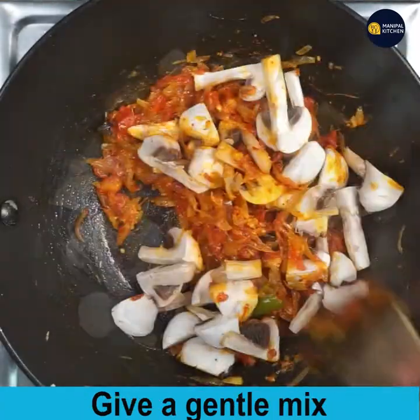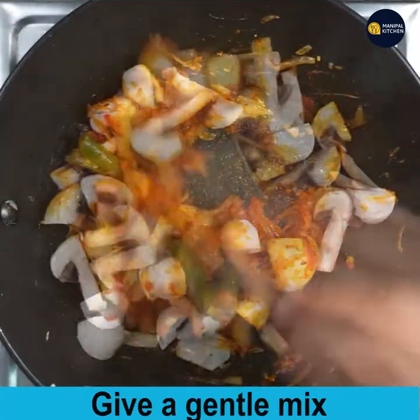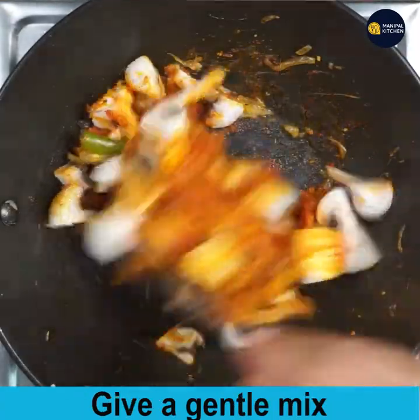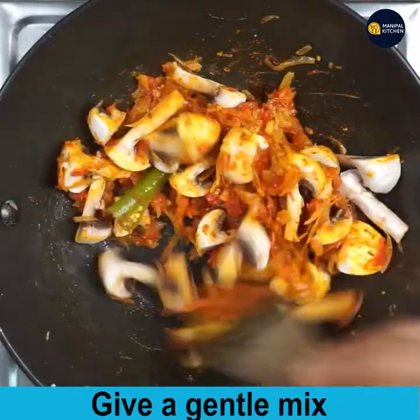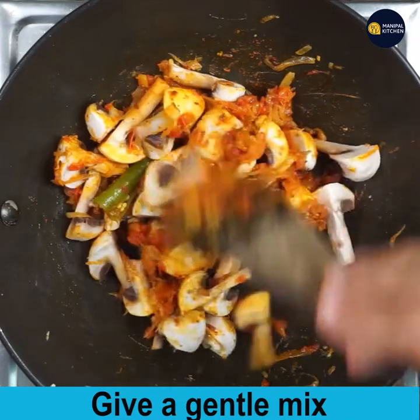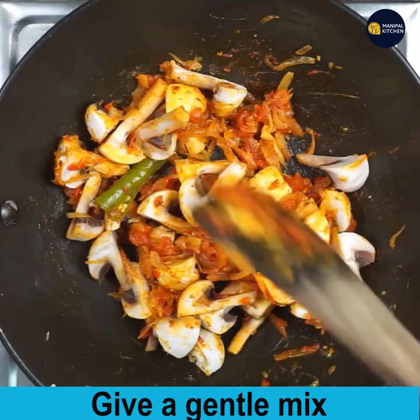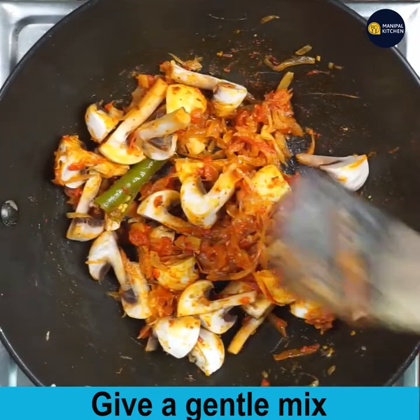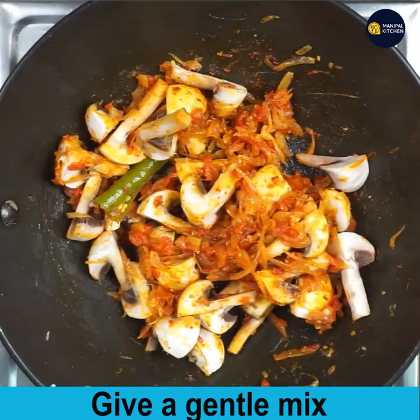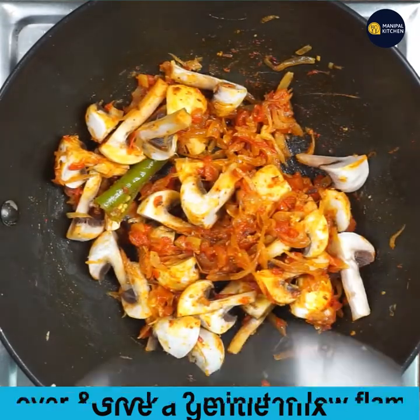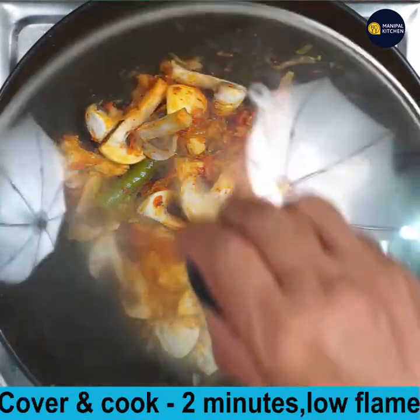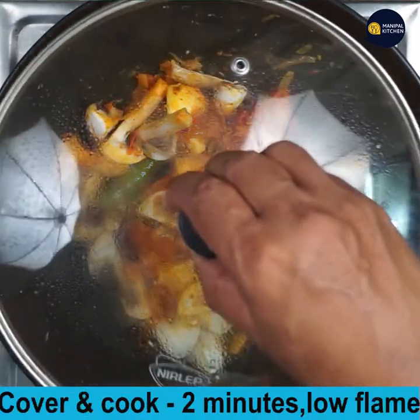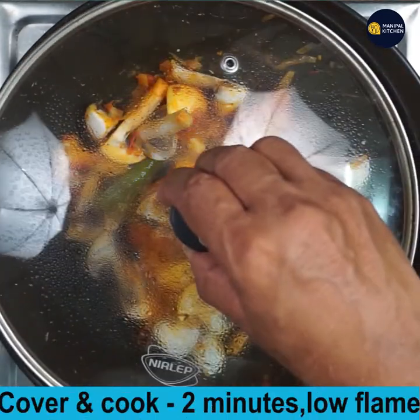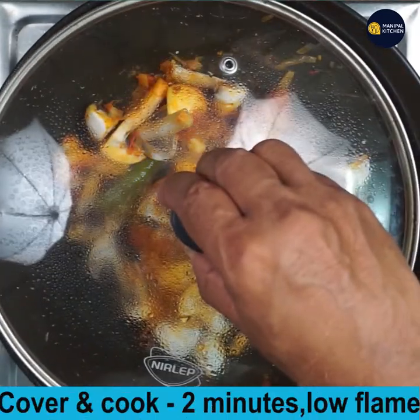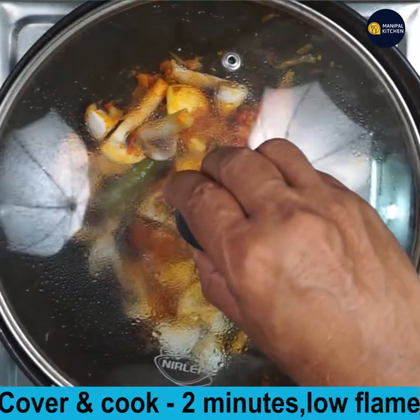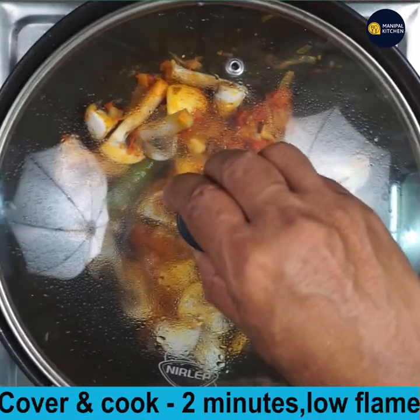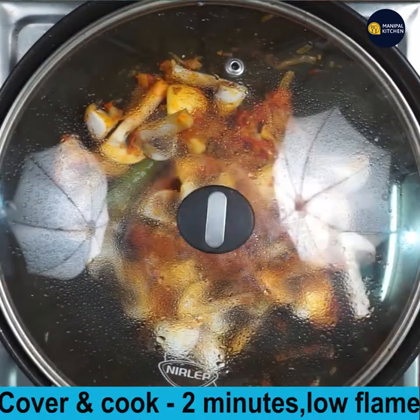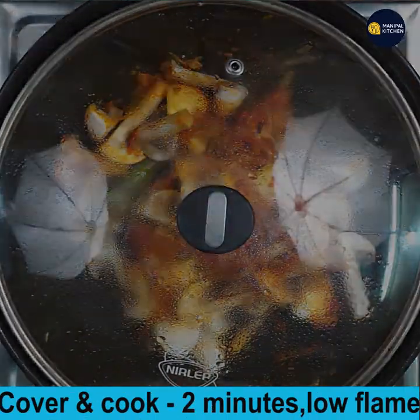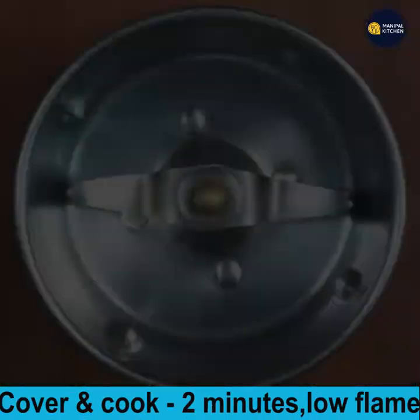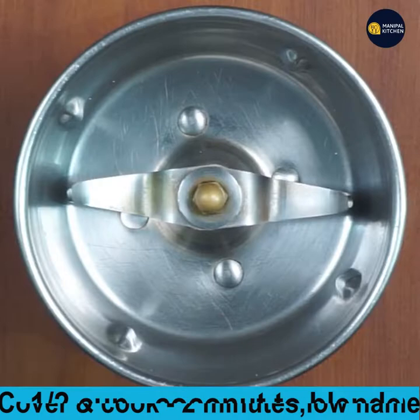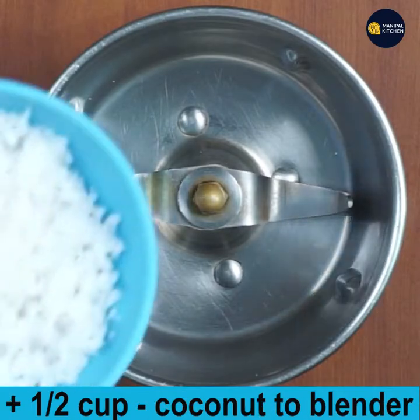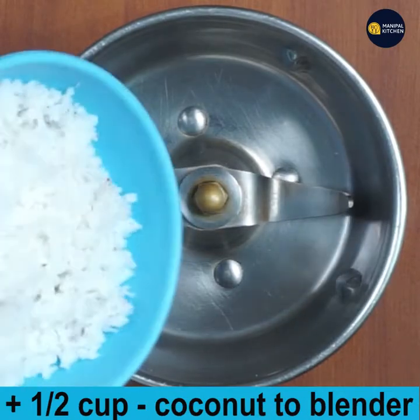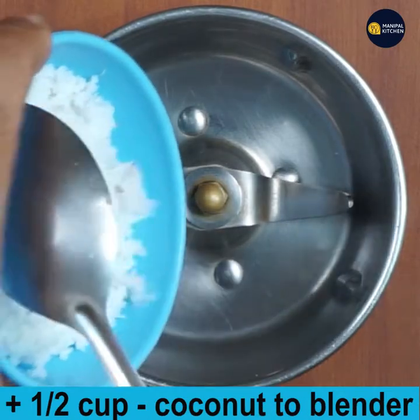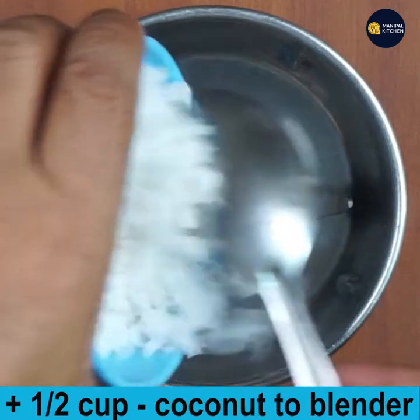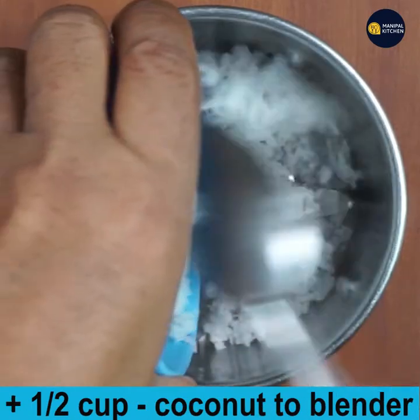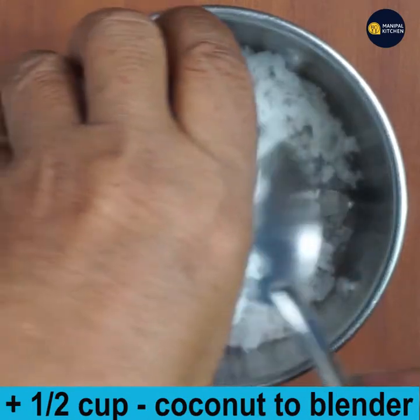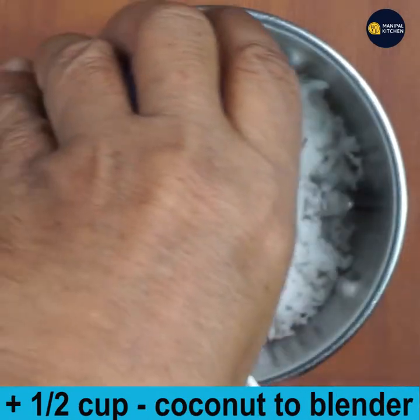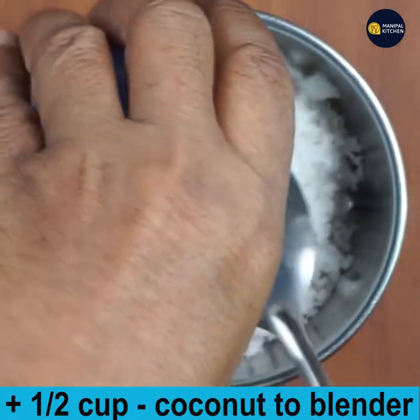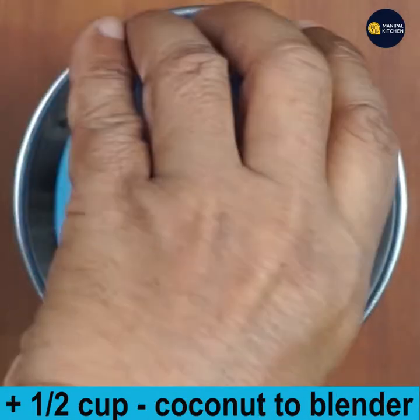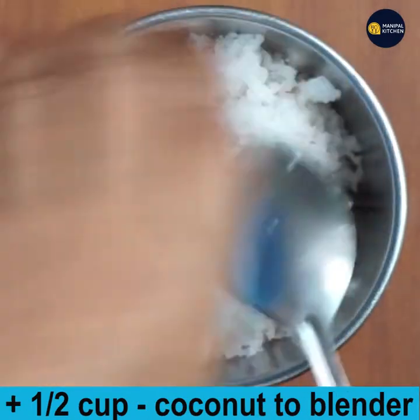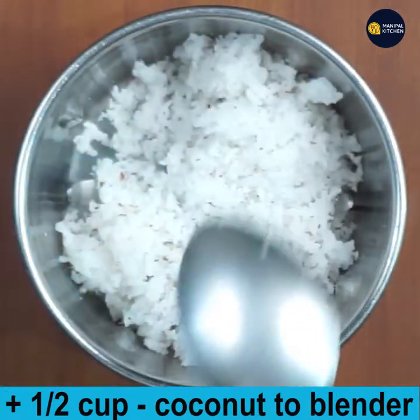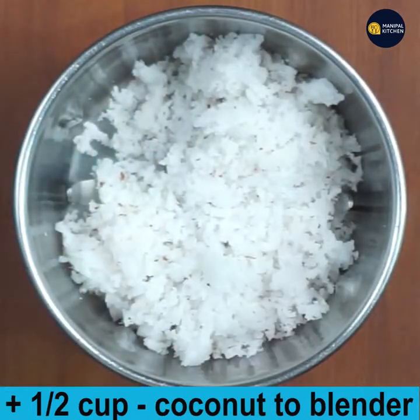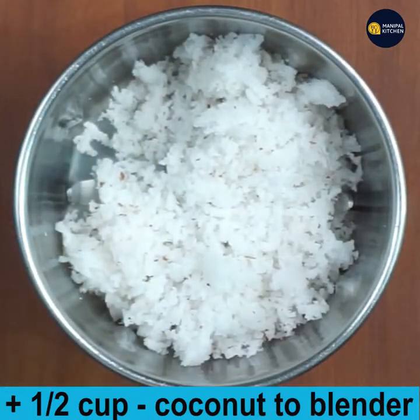Cover and cook the mushrooms so they release their moisture and turn cooked, for about 2 minutes. Meanwhile, let's prepare the masala — add half a cup of coconut to the blender bowl.